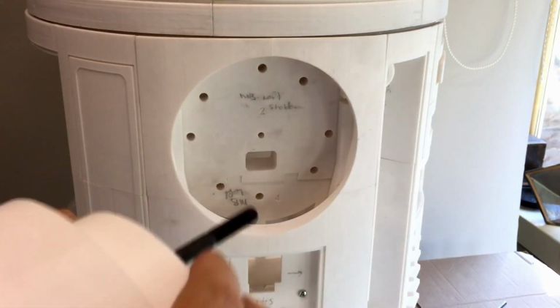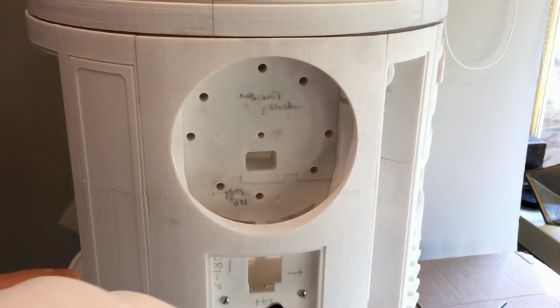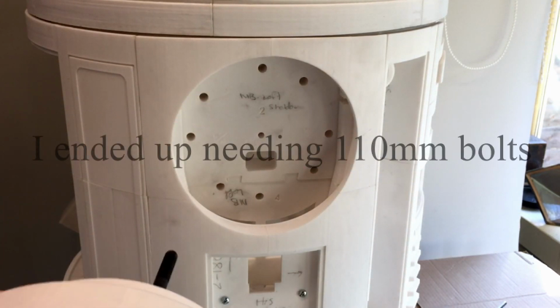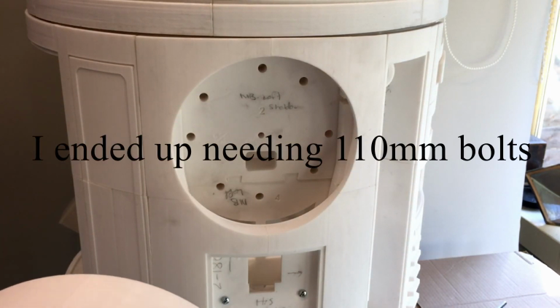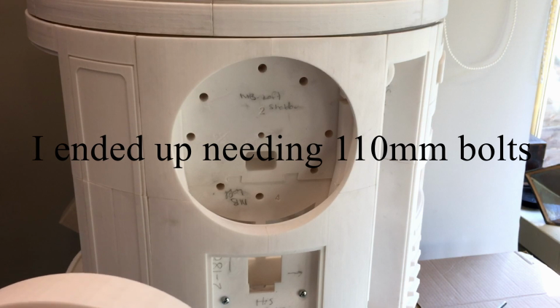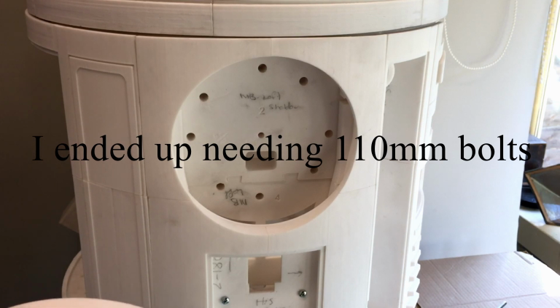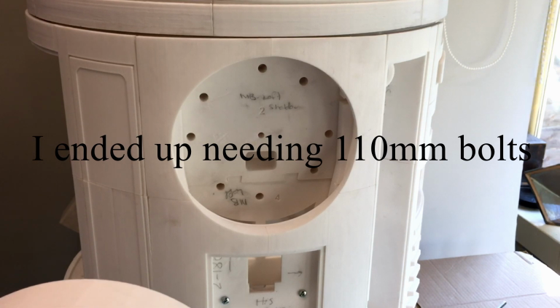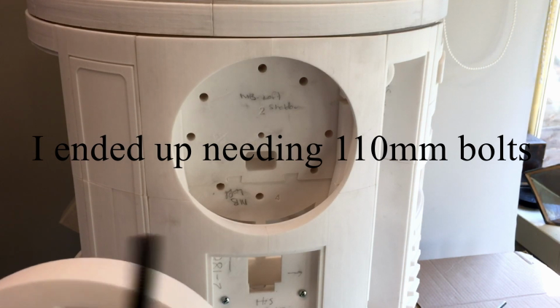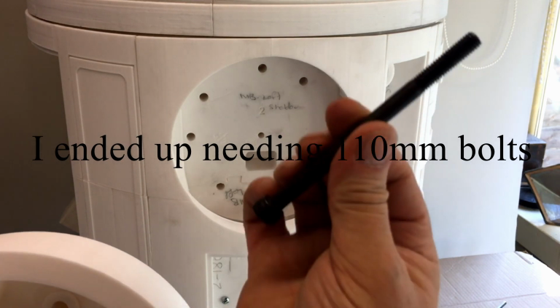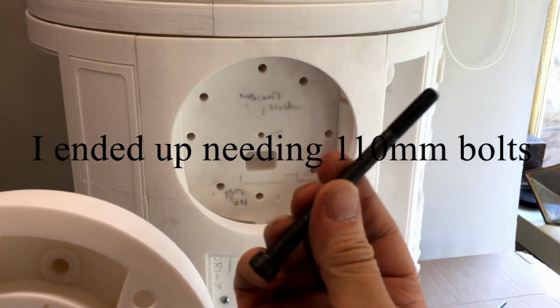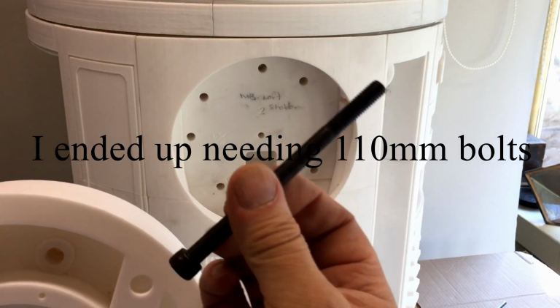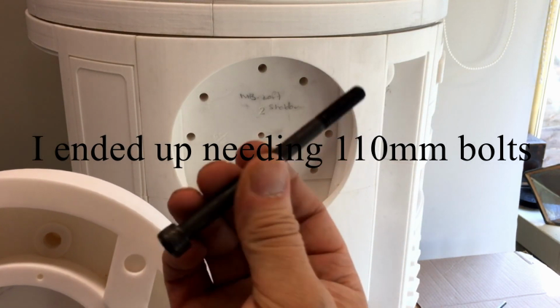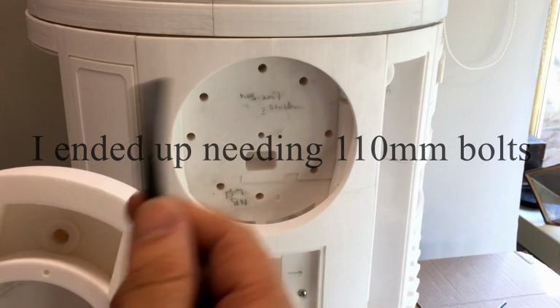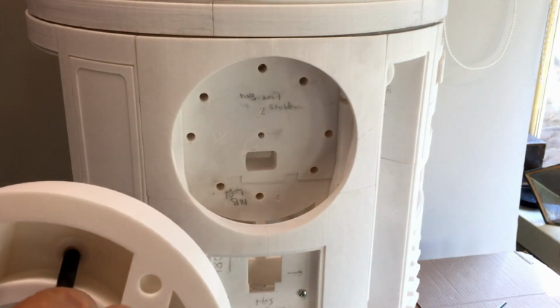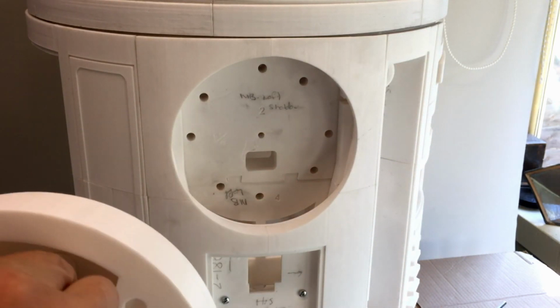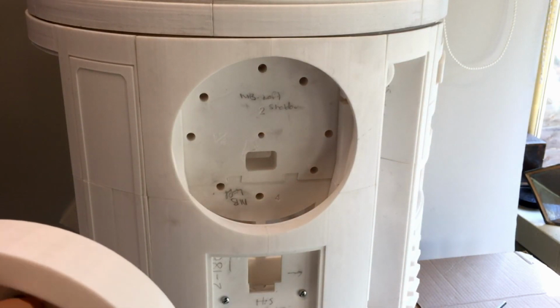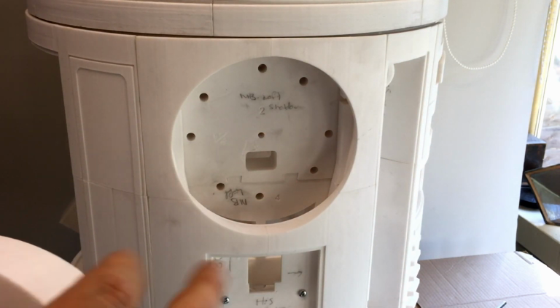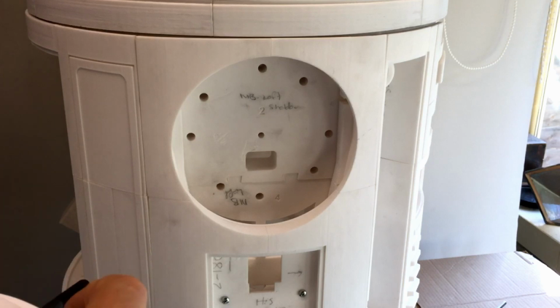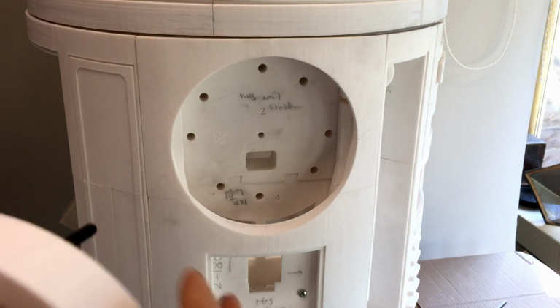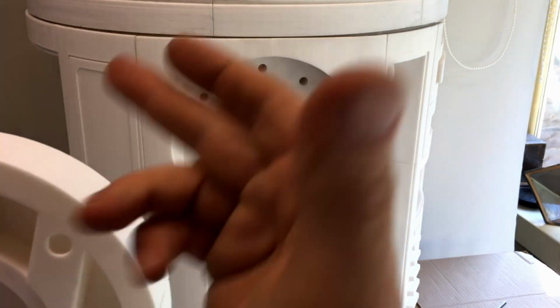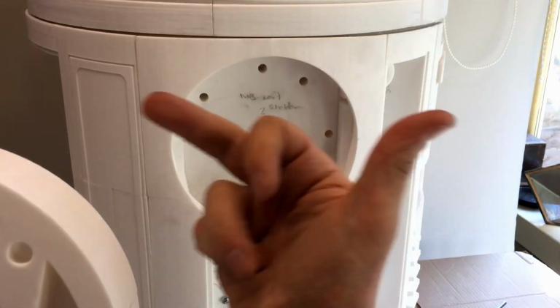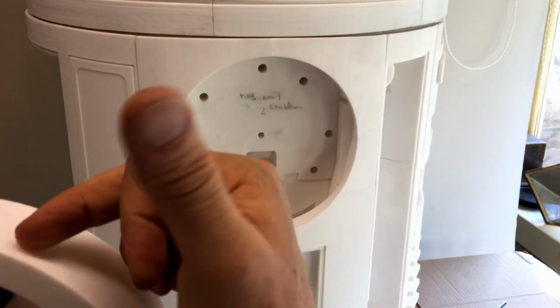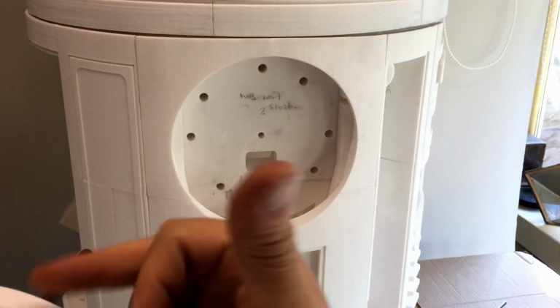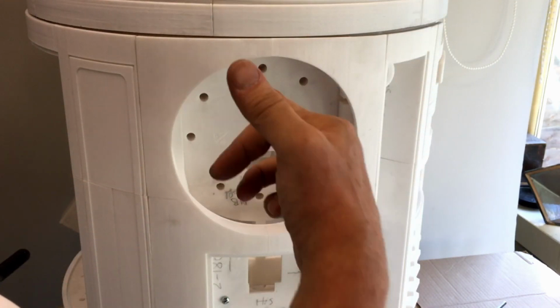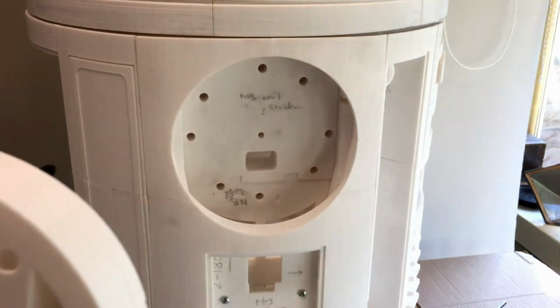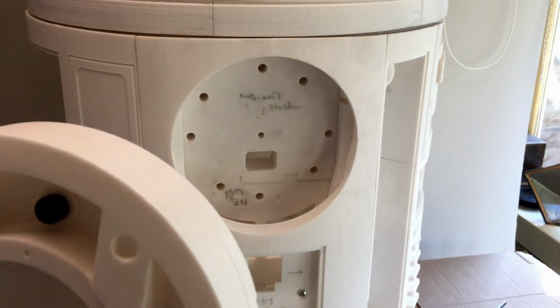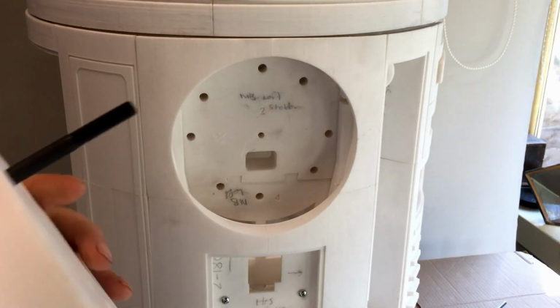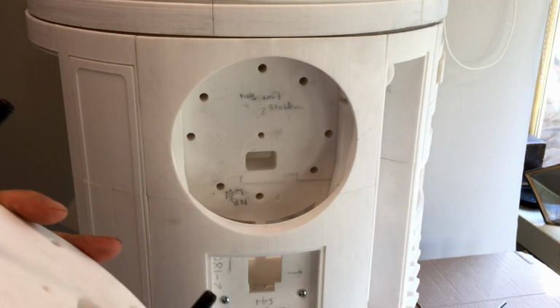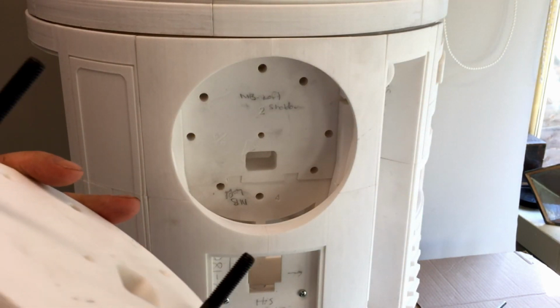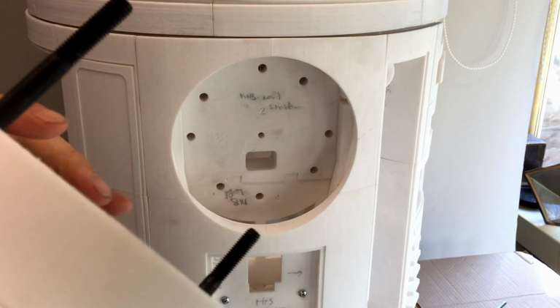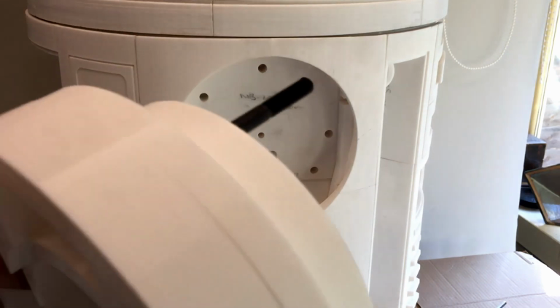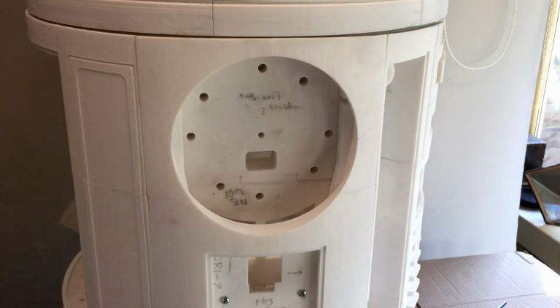These are 100mm bolts. I've run out — I haven't got enough — so I've bought some more. They need to get right through this plastic, that plastic, and that body. That one is obviously too short and doesn't come out the other side.